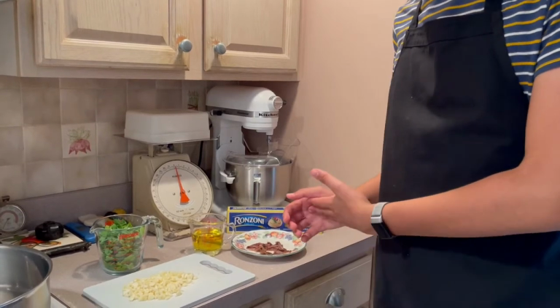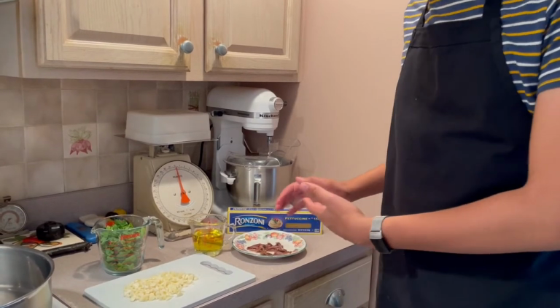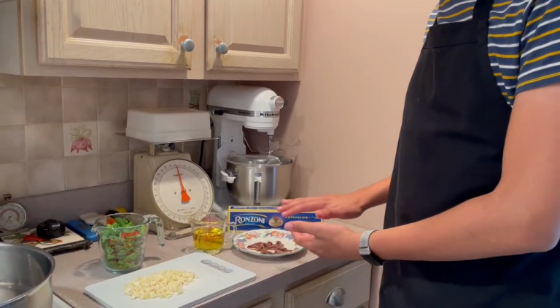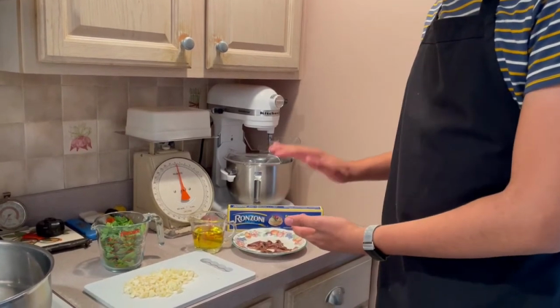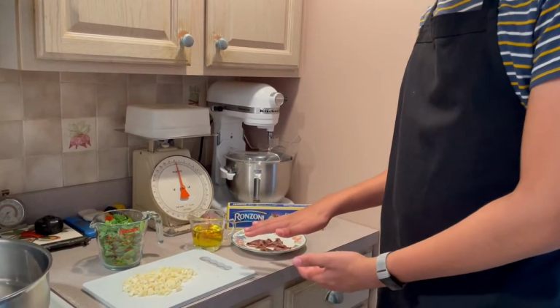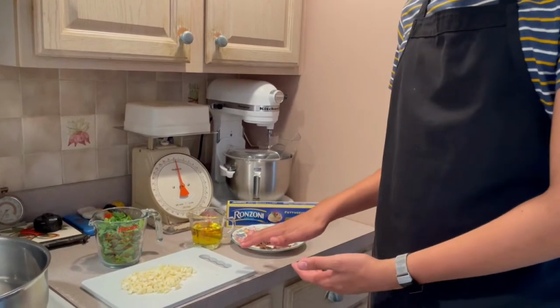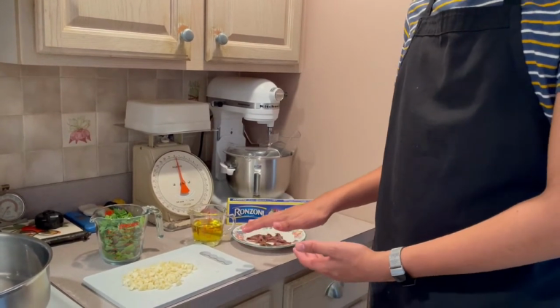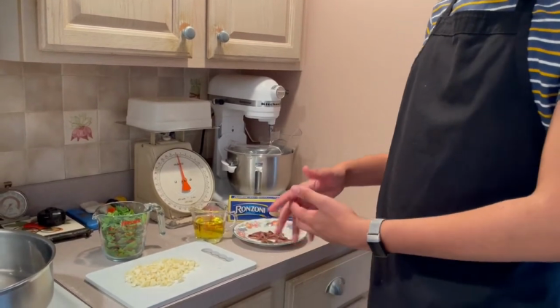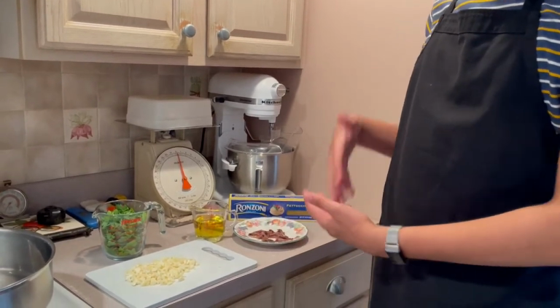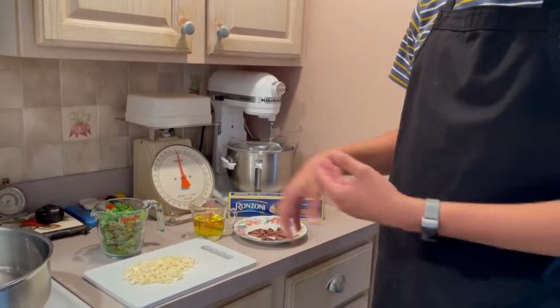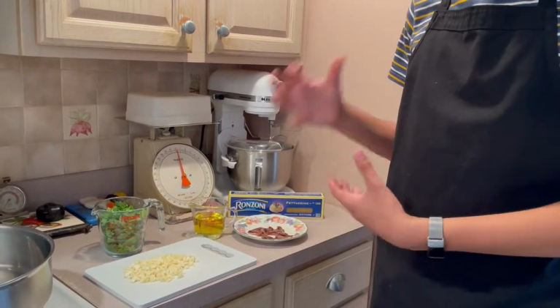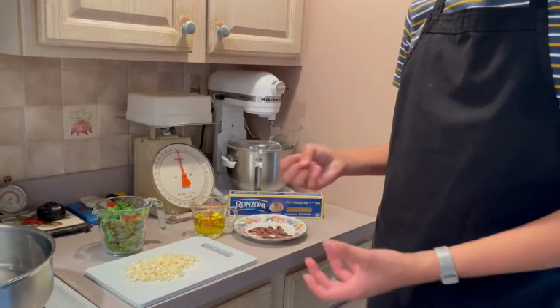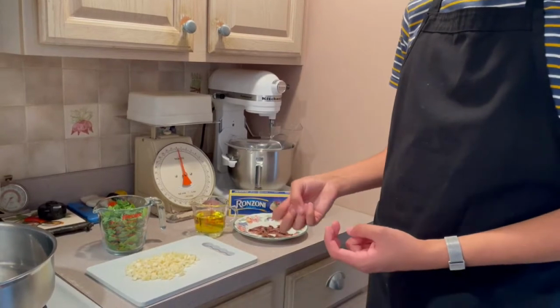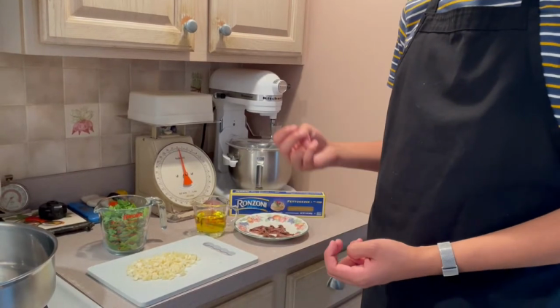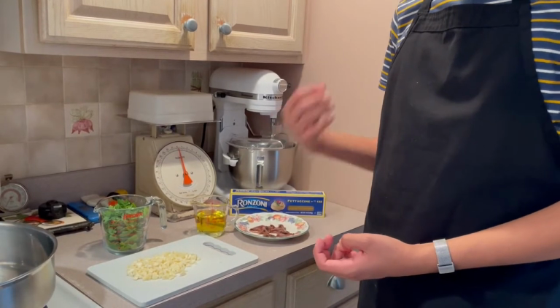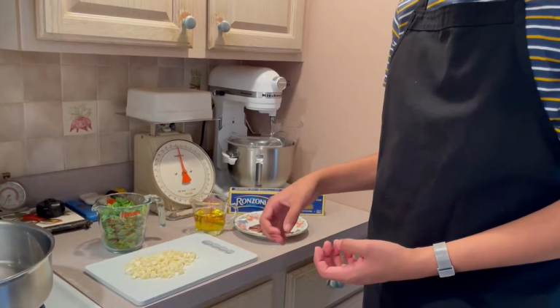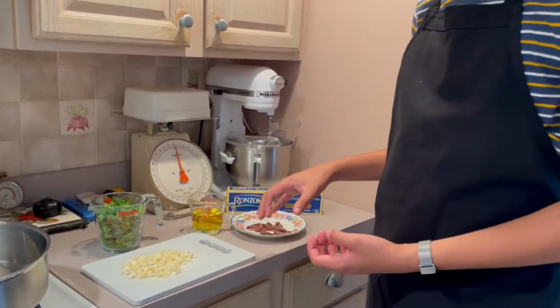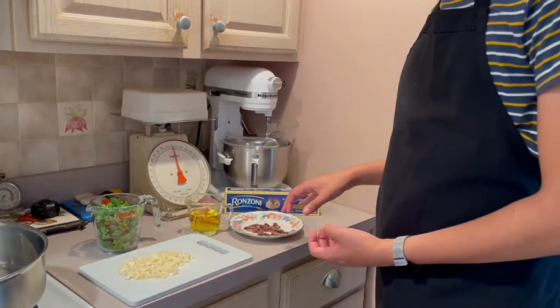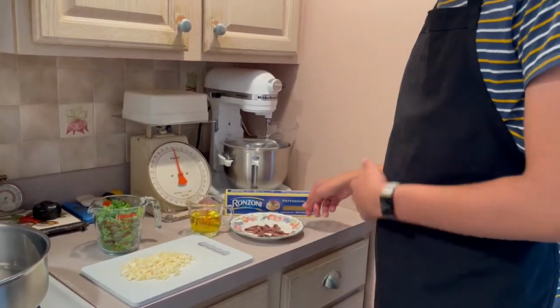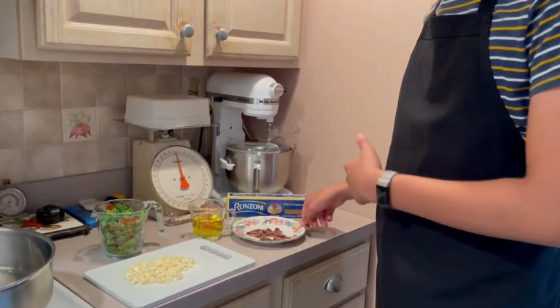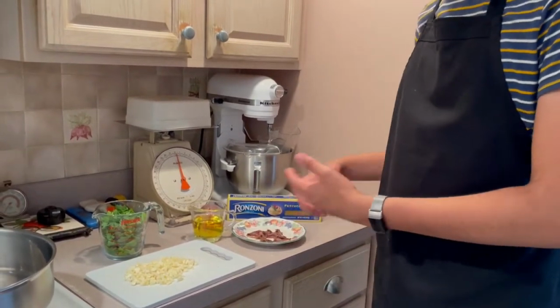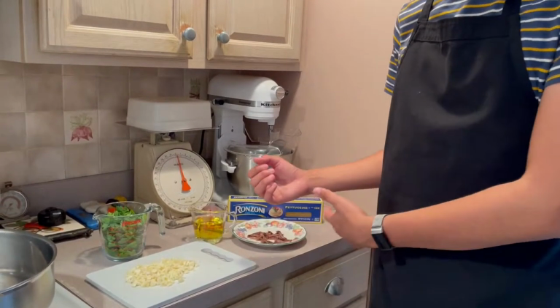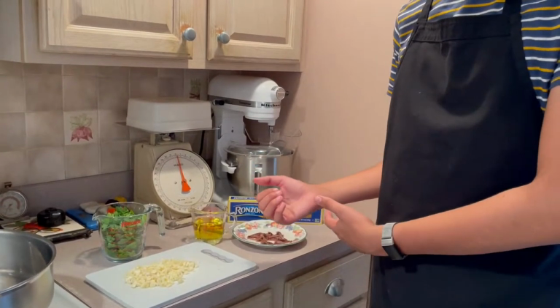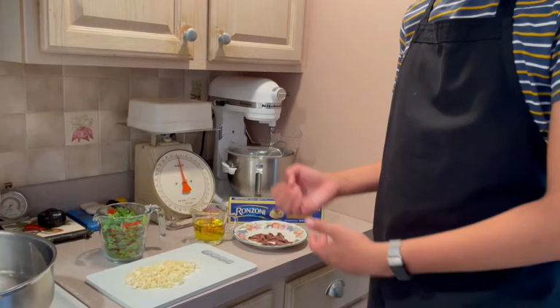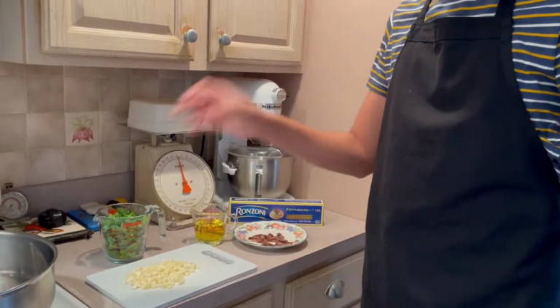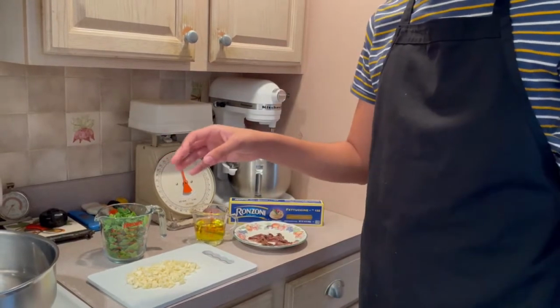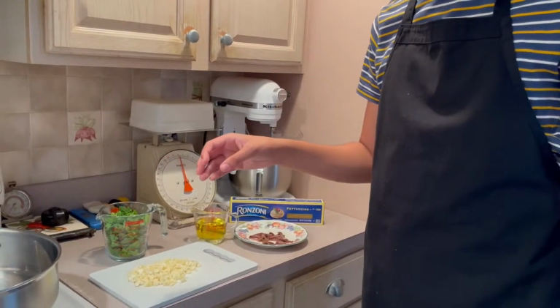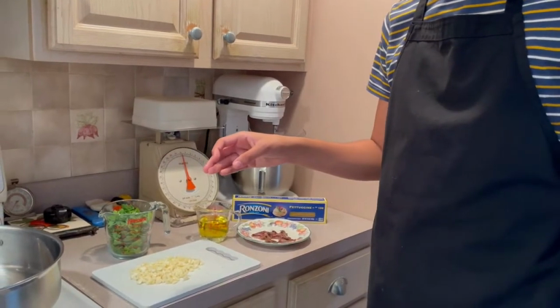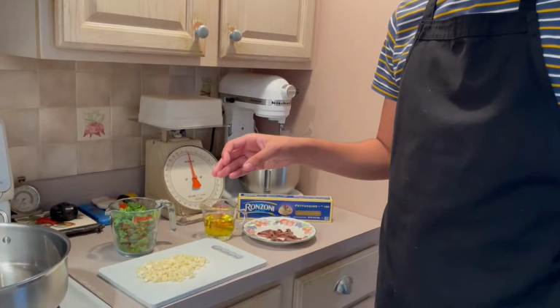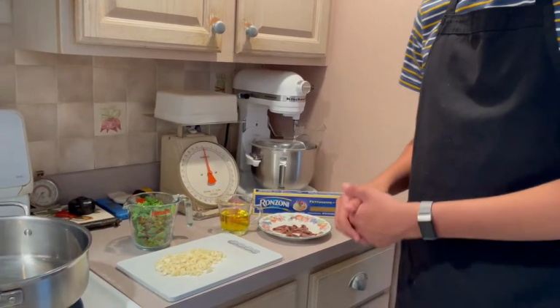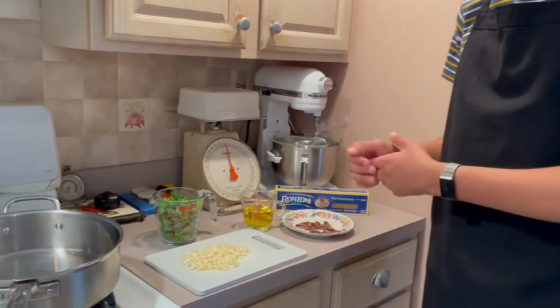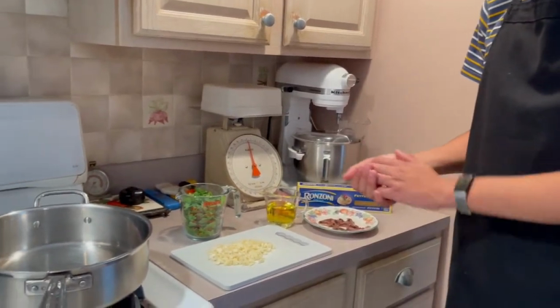Our secret ingredient is anchovies, to add a little bit of saltiness to it. You could choose not to use them at all, but you'll see they'll just disintegrate into the oil and add a perfect amount of salt. Or you could substitute with just a little more salt in the recipe. So let's get started!